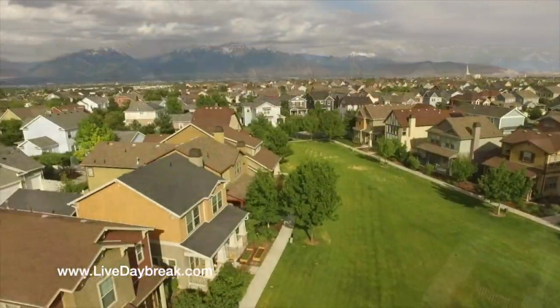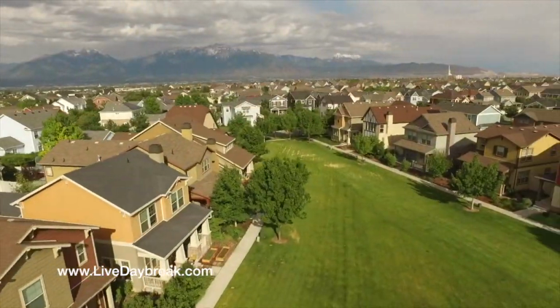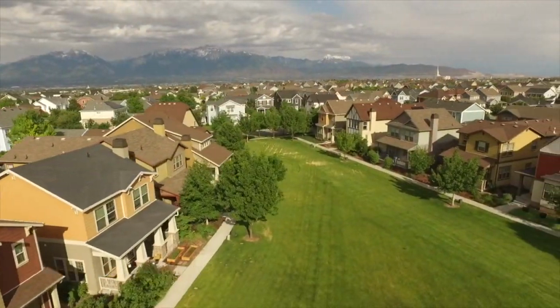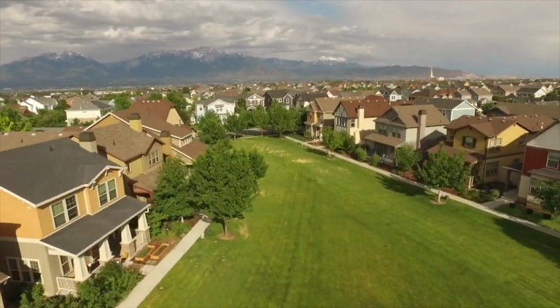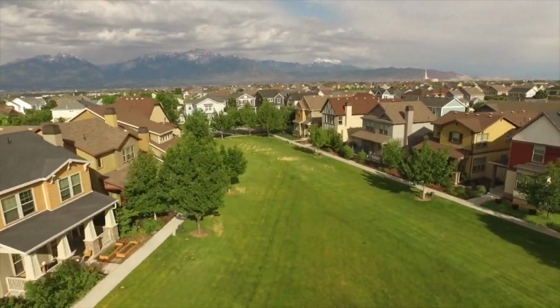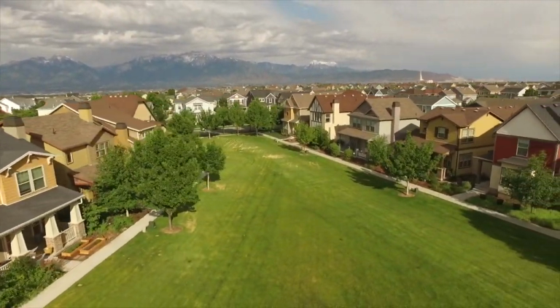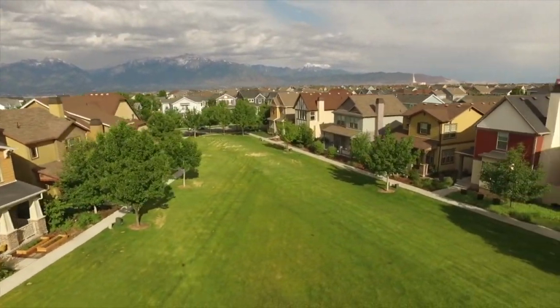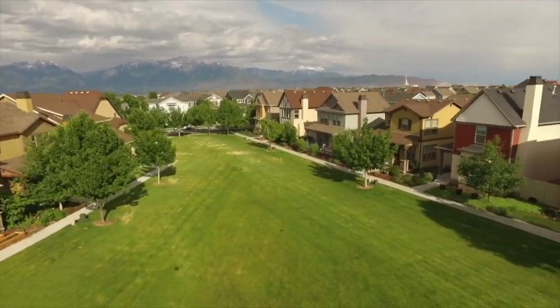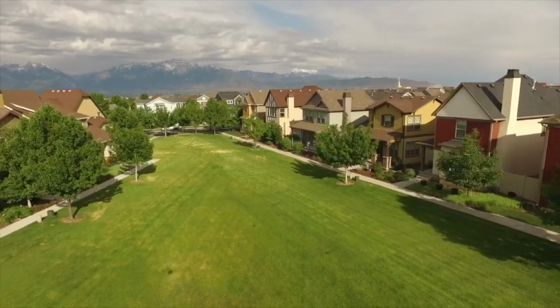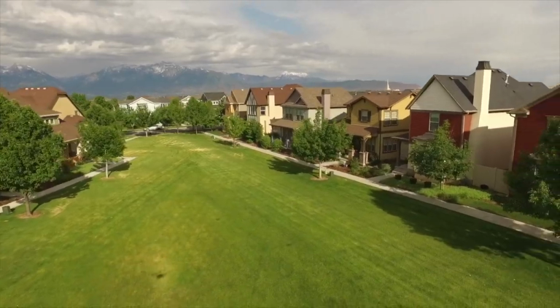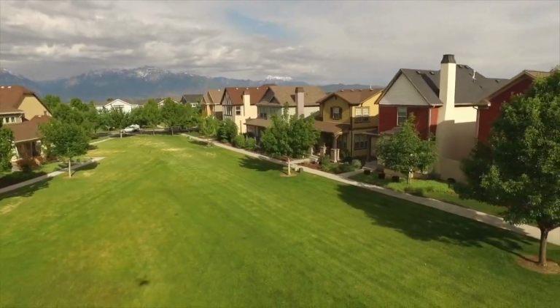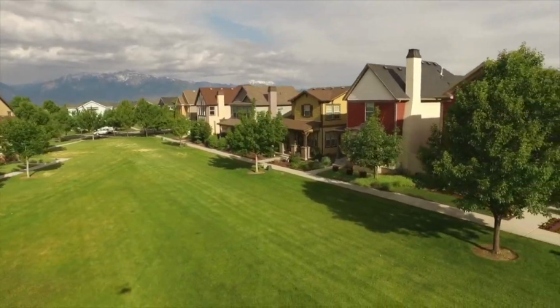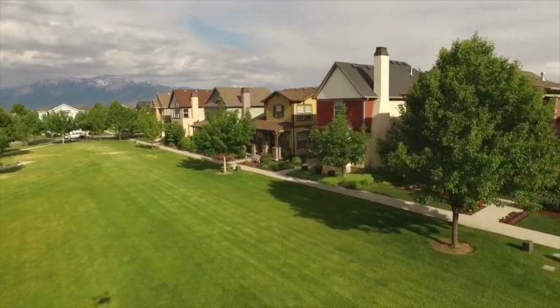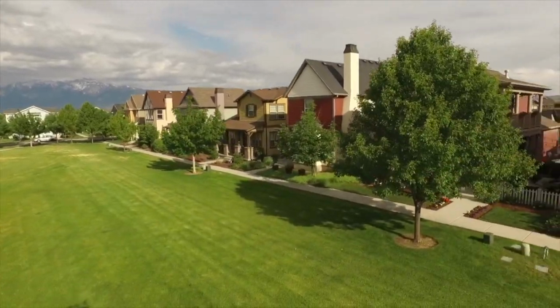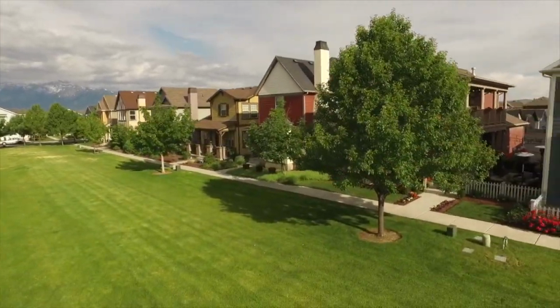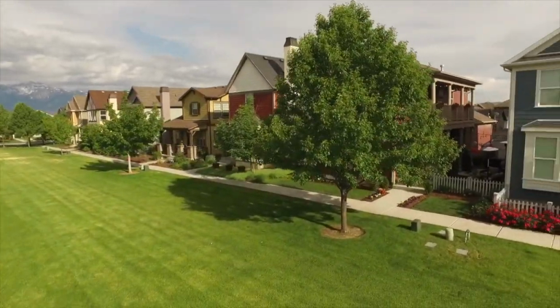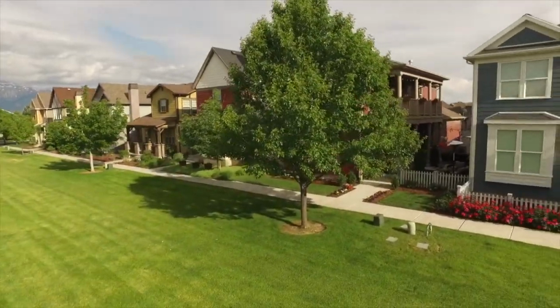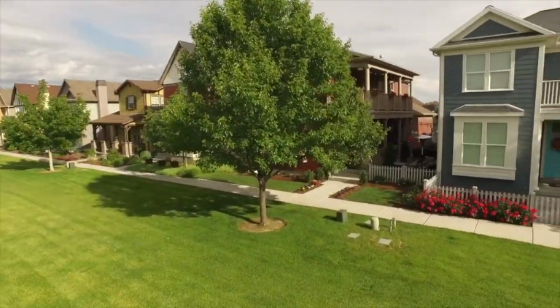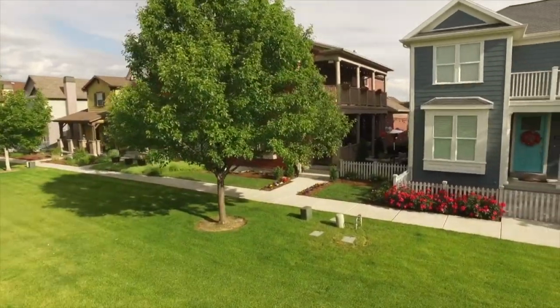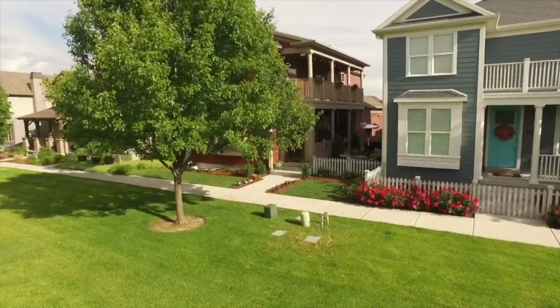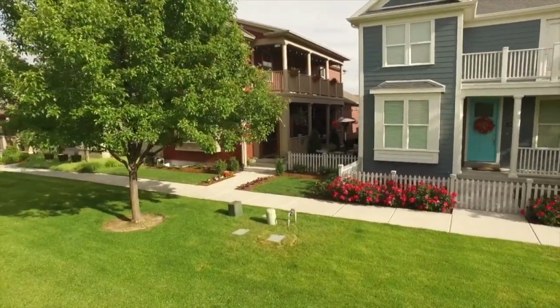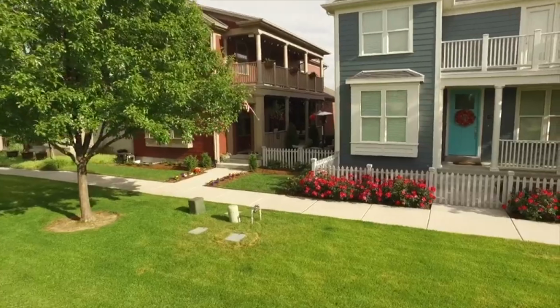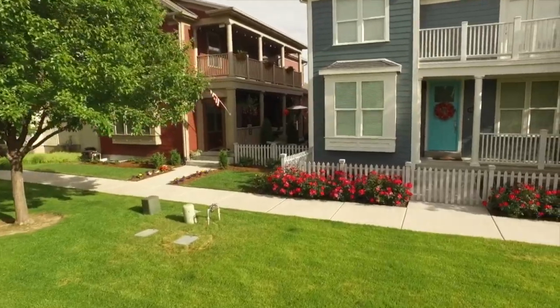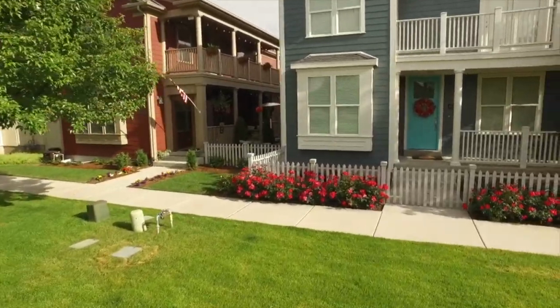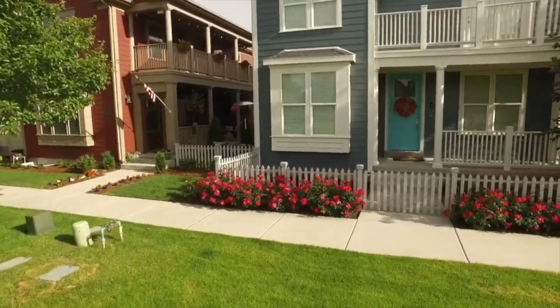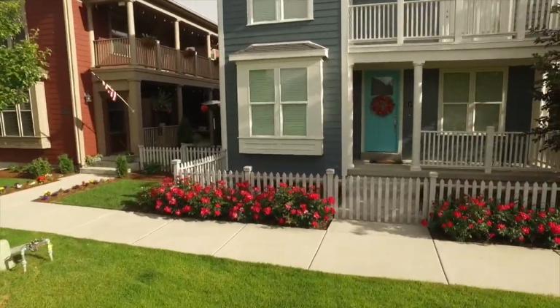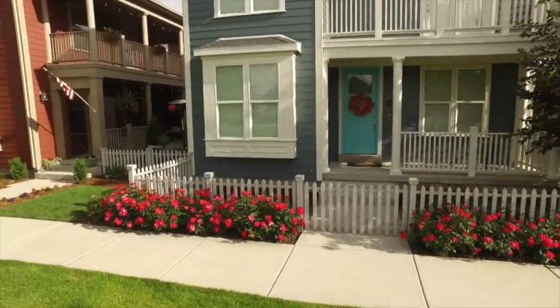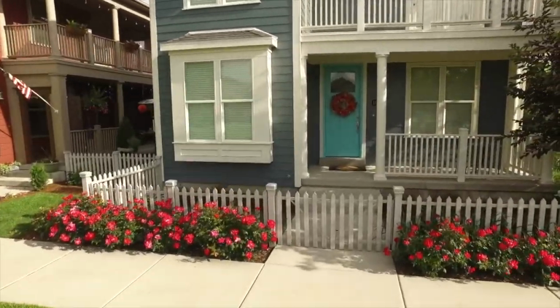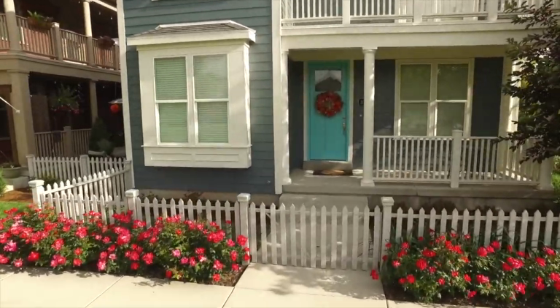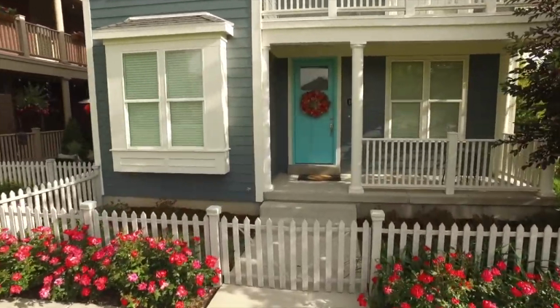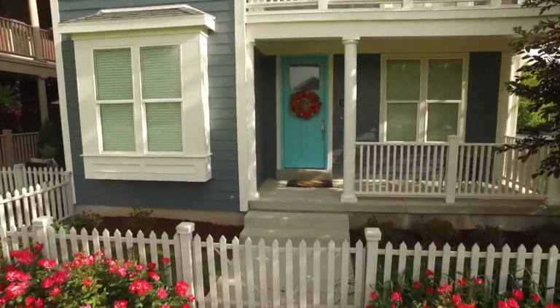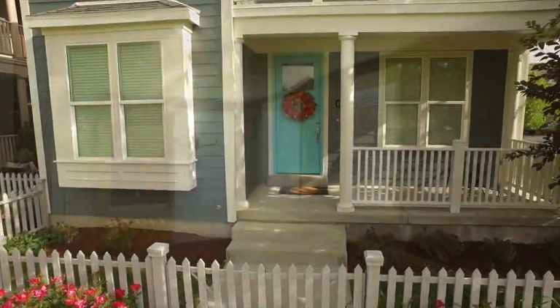Well, enough about the community — I bet you're dying to hear more about the home. One thing I can tell you is that you will love that the home faces a common area and has the cutest white picket fence around it. So come on inside and let's see what else this home has to offer.